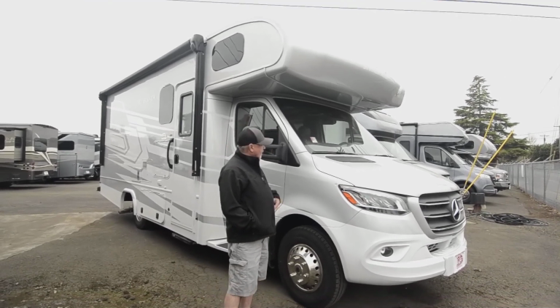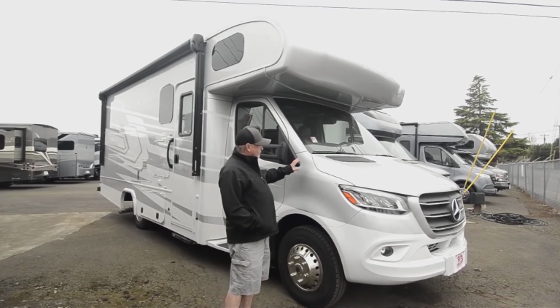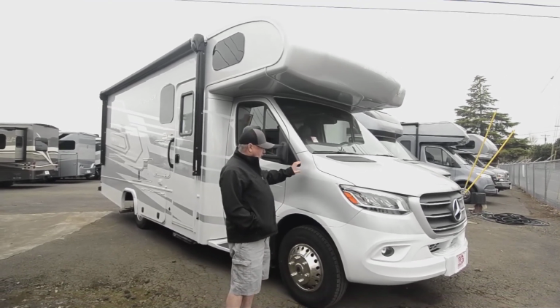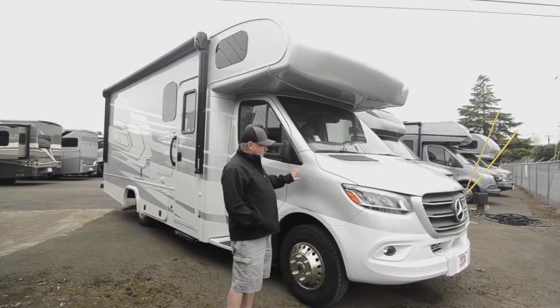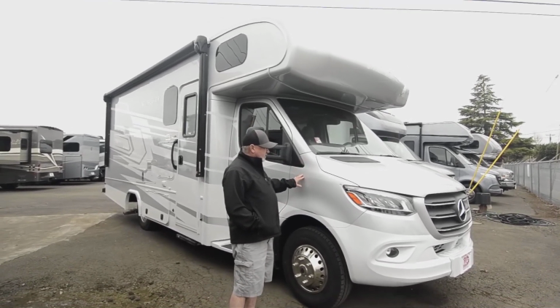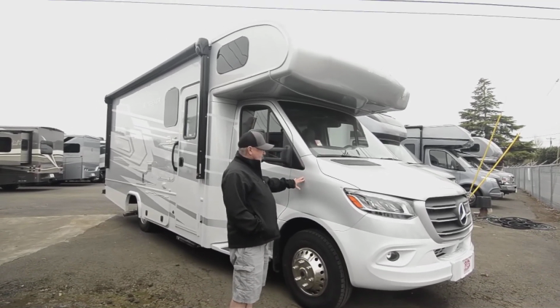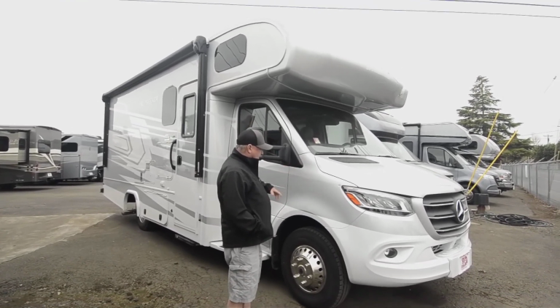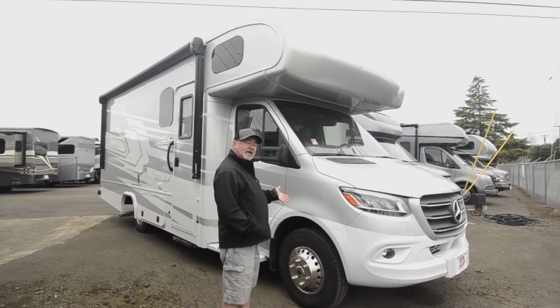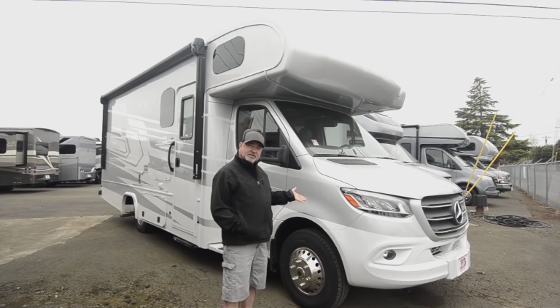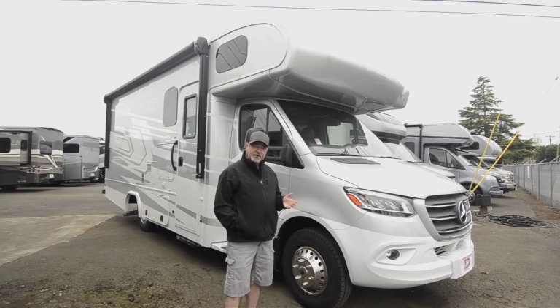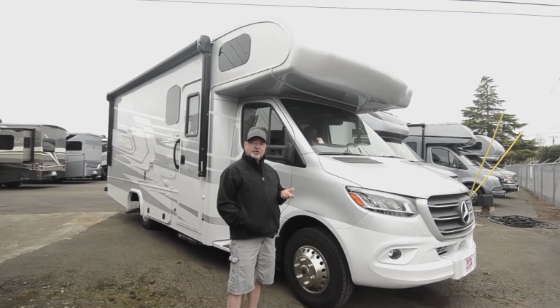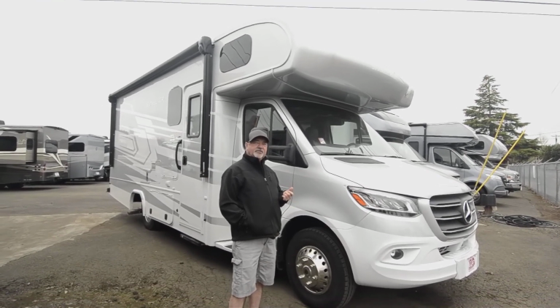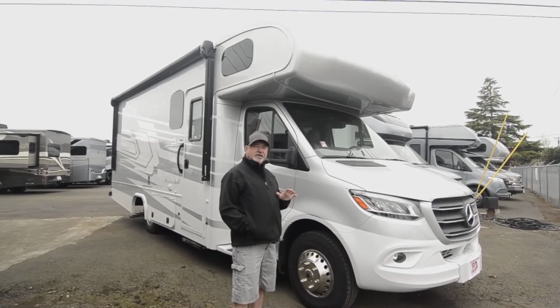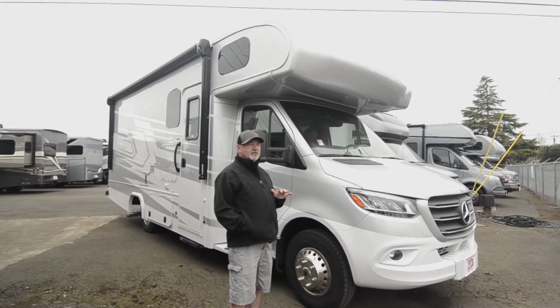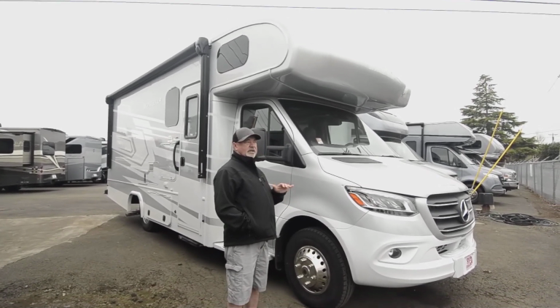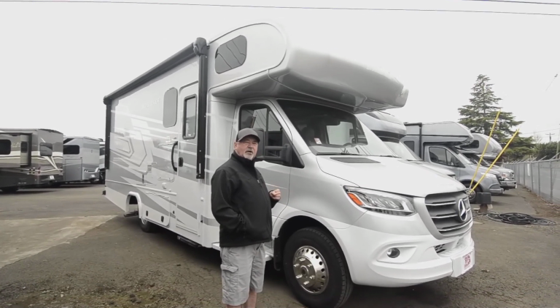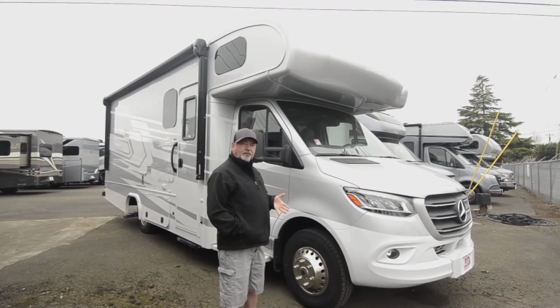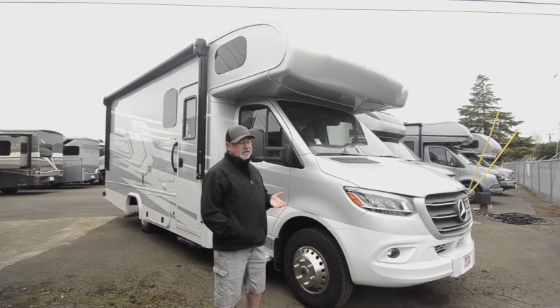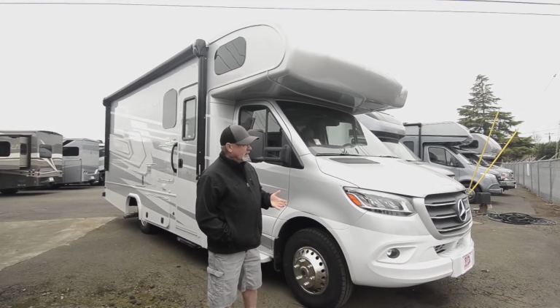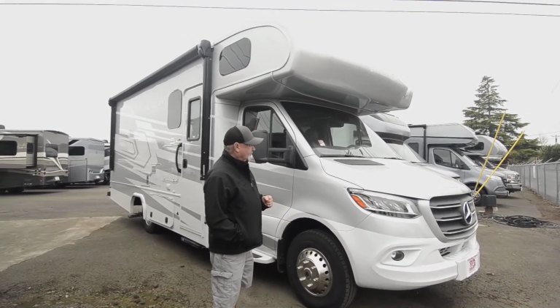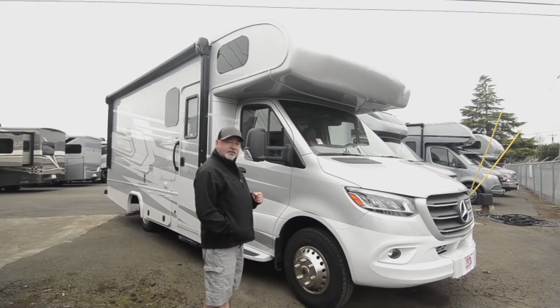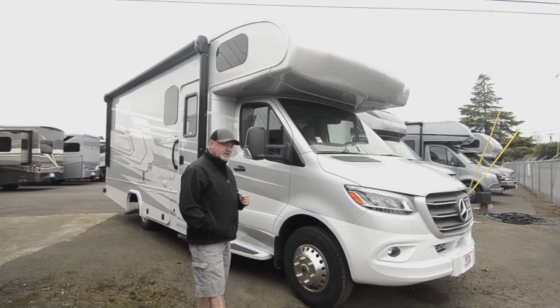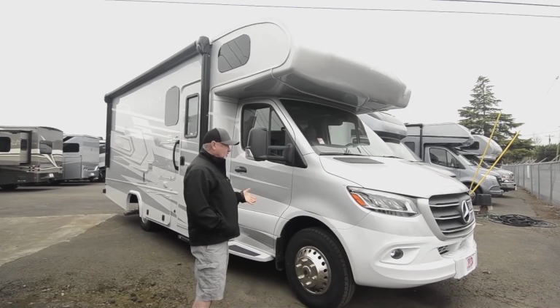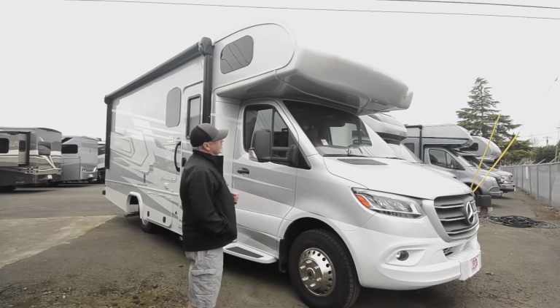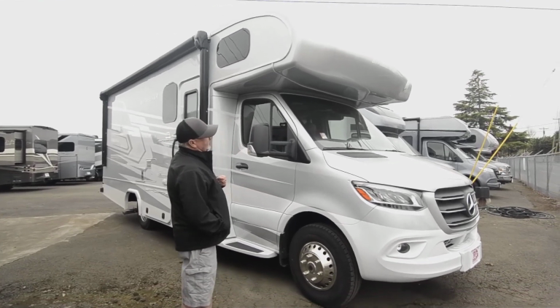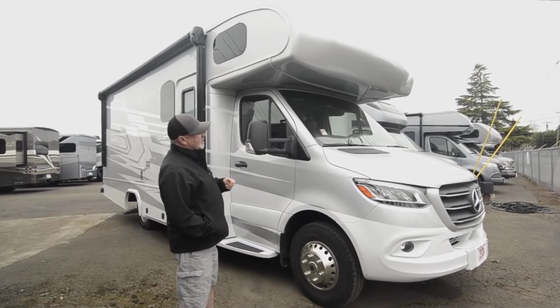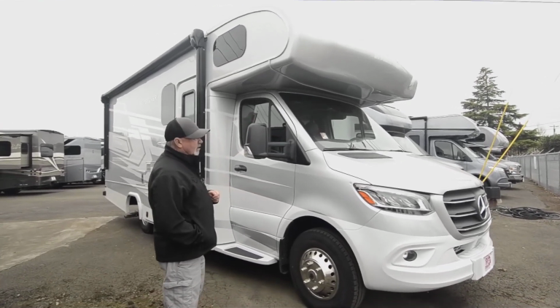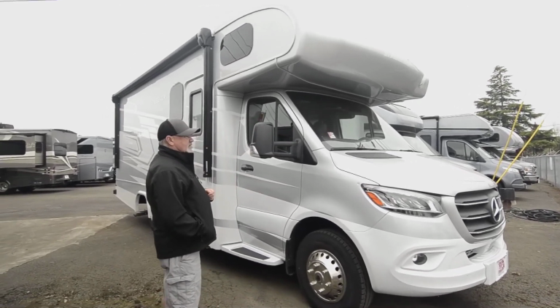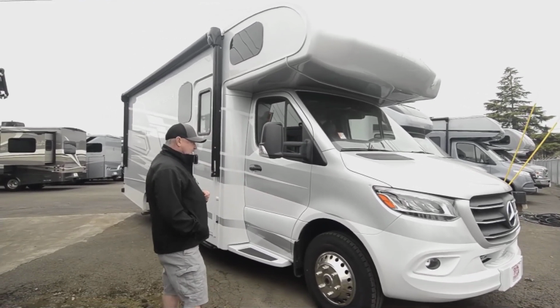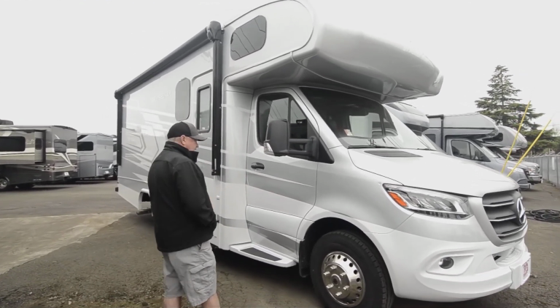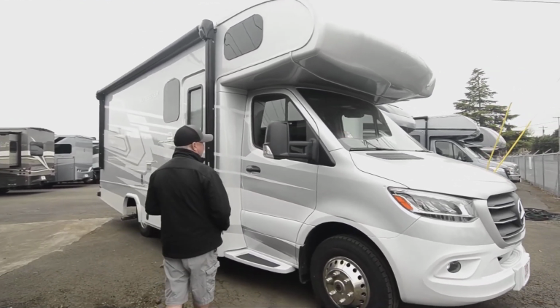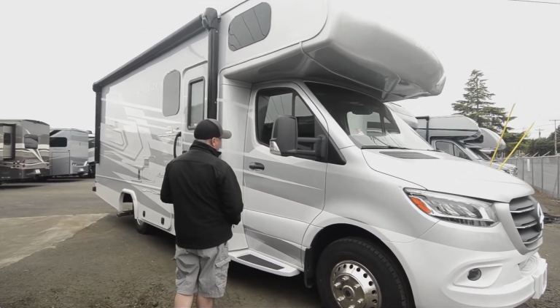It's built on that Mercedes chassis. It's got a six-cylinder turbo diesel, three liters — plenty of power, good performance, and fuel efficient as well. That's one of the things people really like about this chassis, along with the safety features.